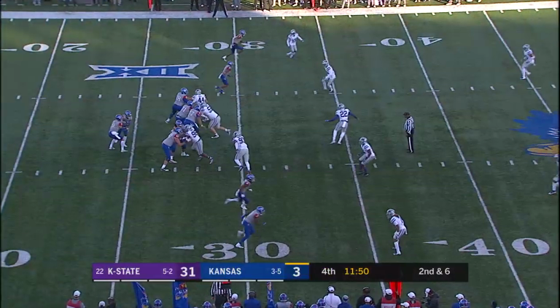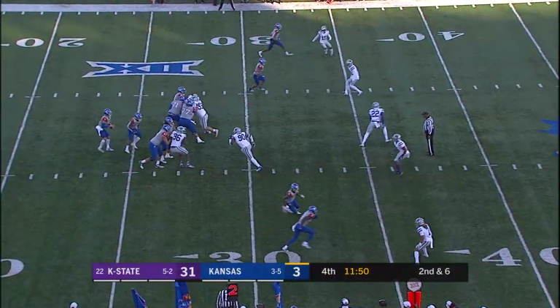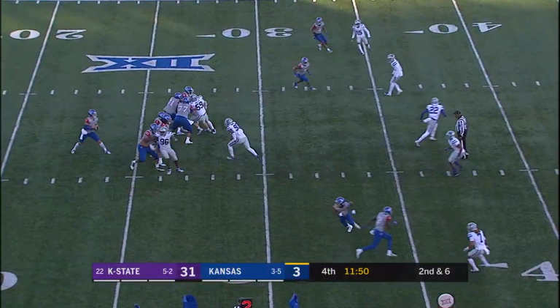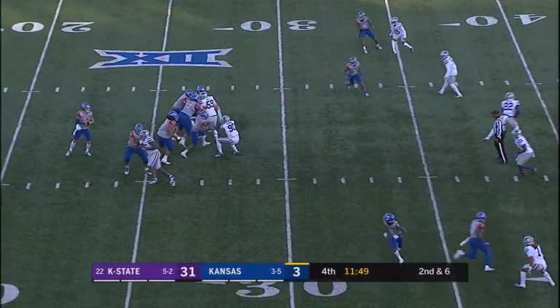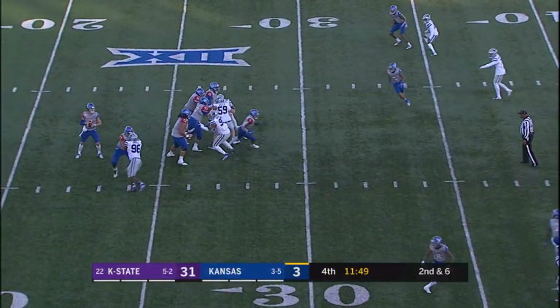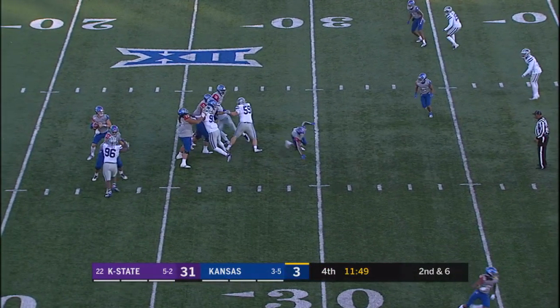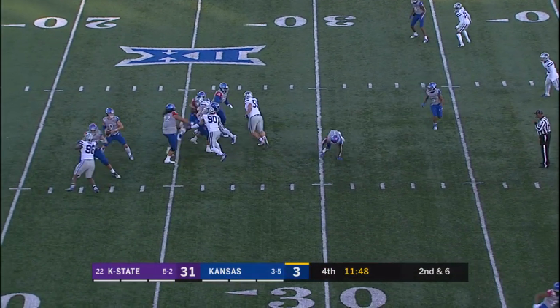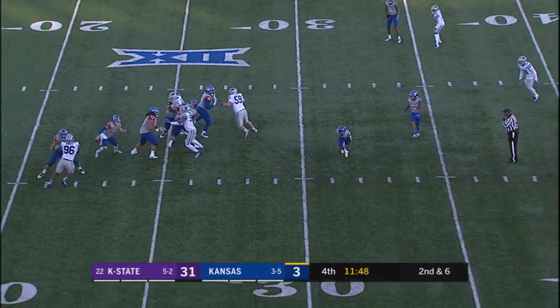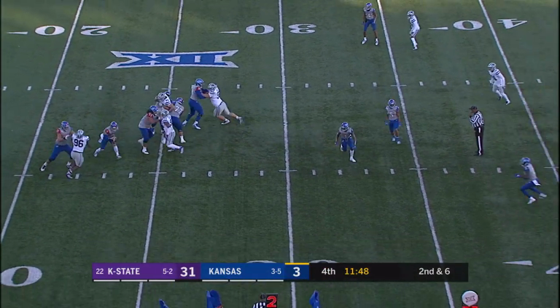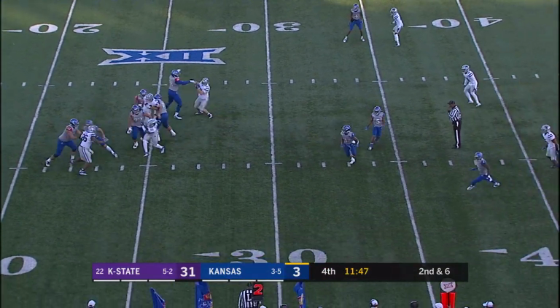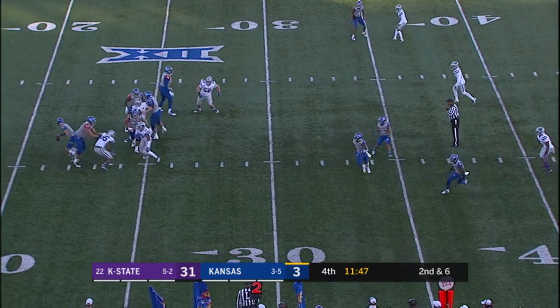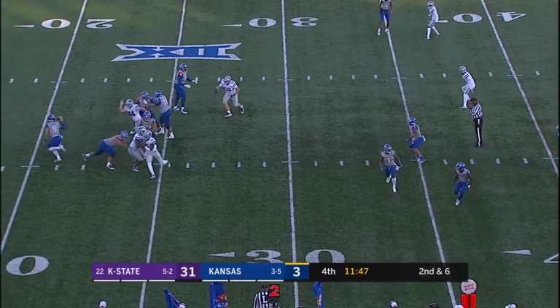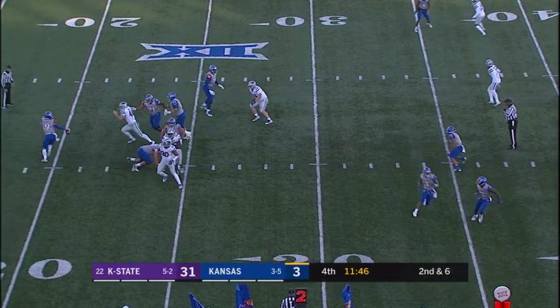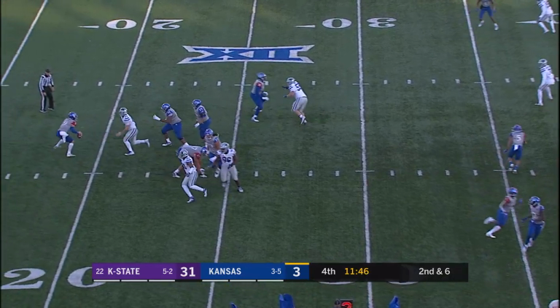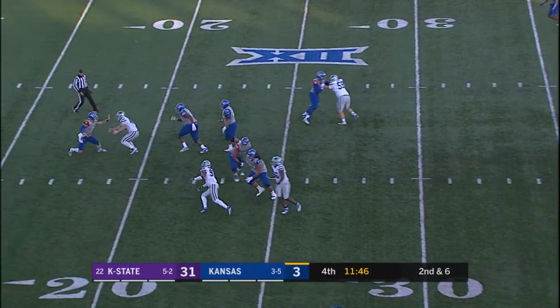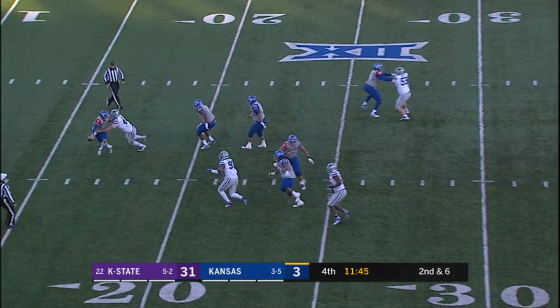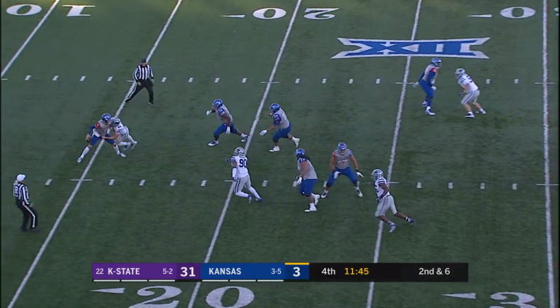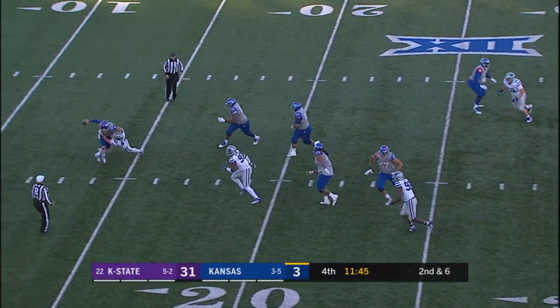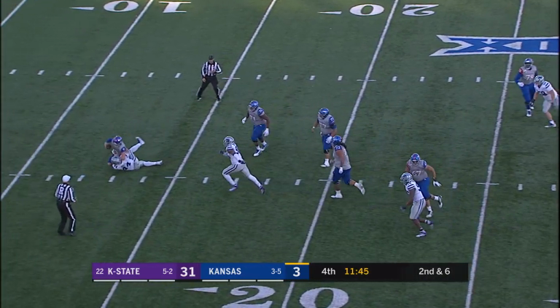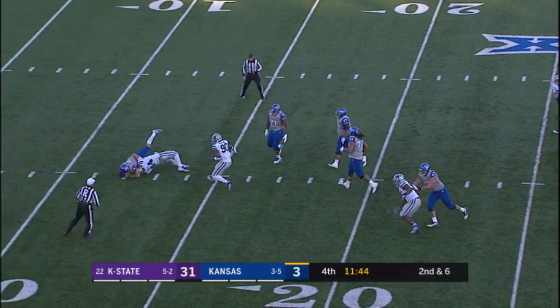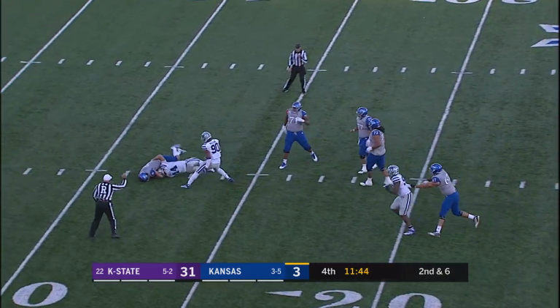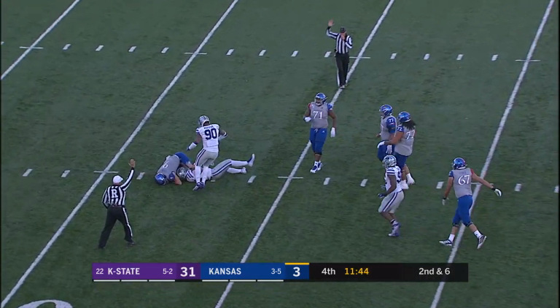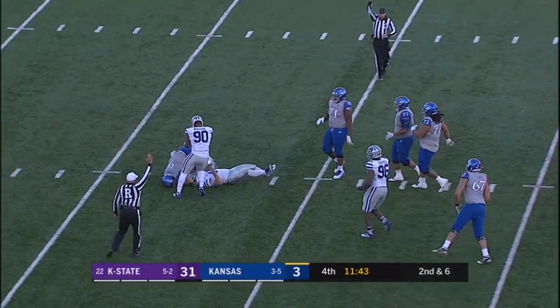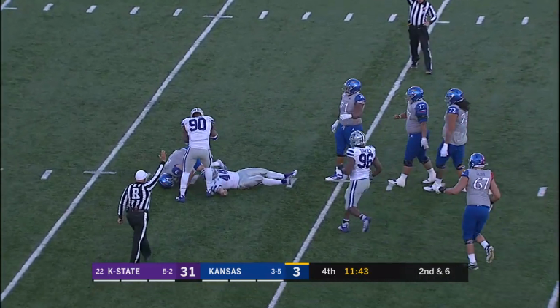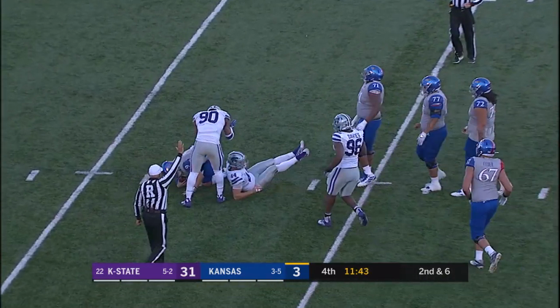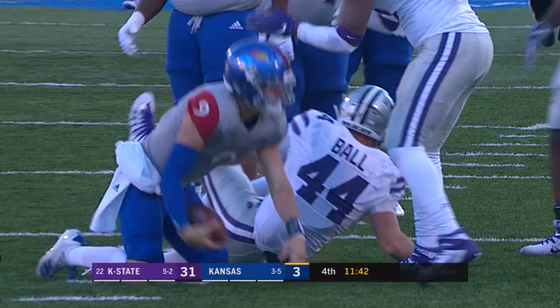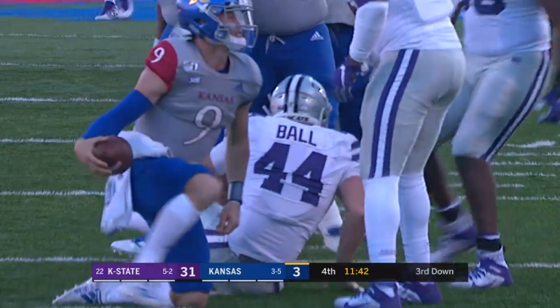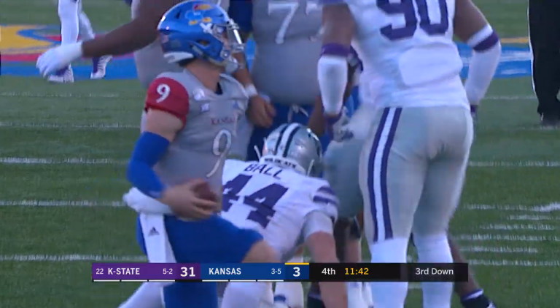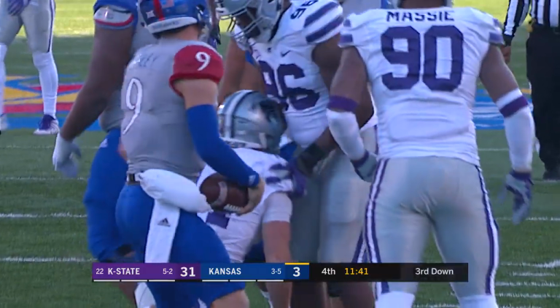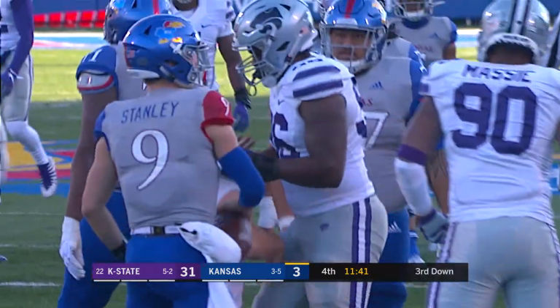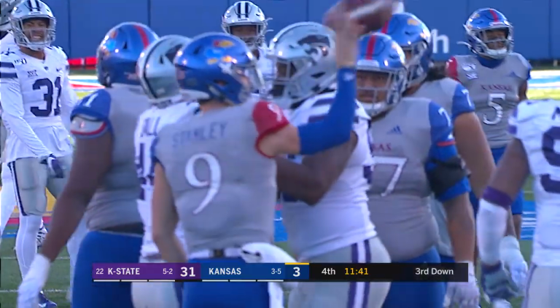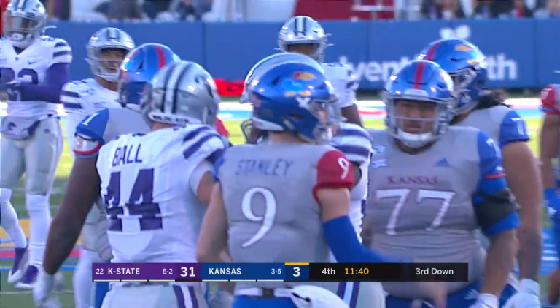Second down and 6, play big — Stanley wants to throw, winds up, now he's under some pressure from Kyle Ball, he stacked him. Kyle Ball with his second big play of the day.